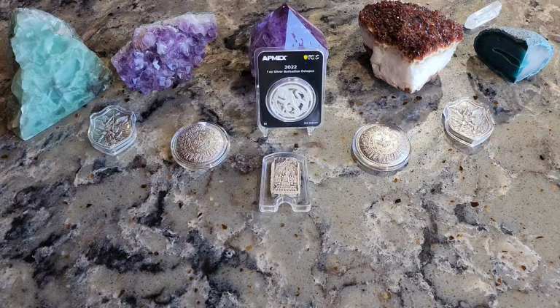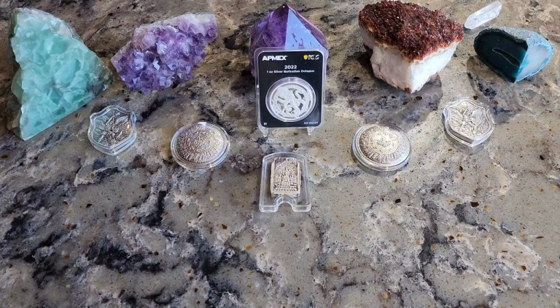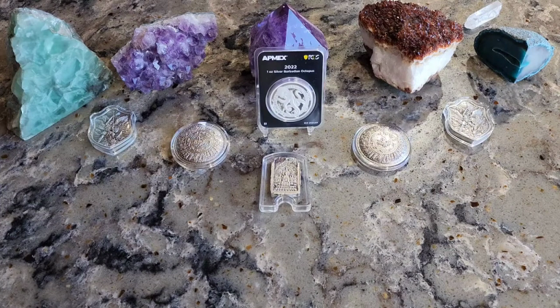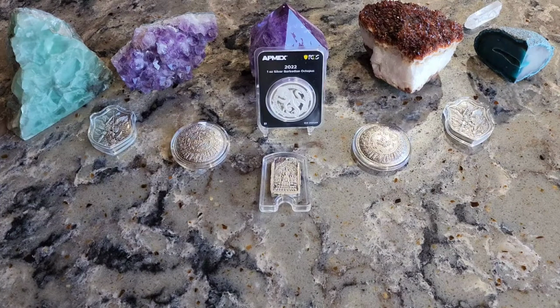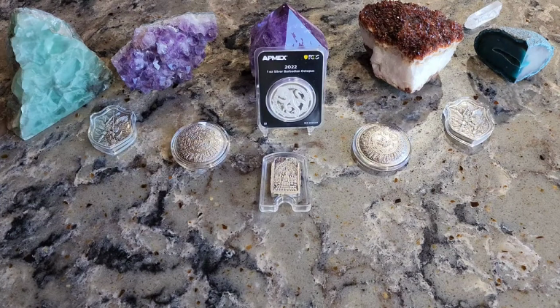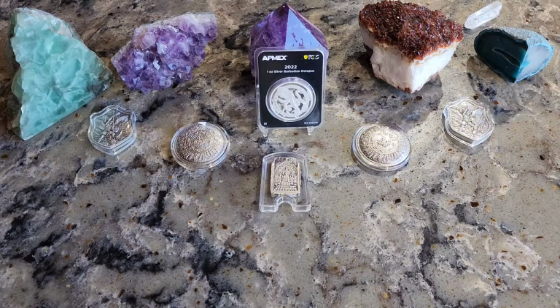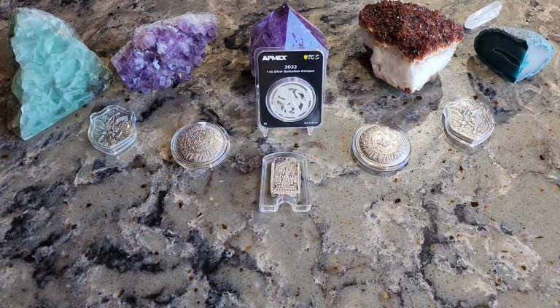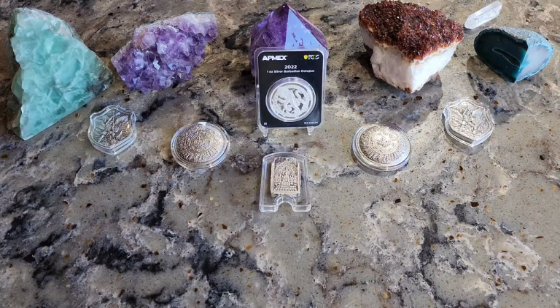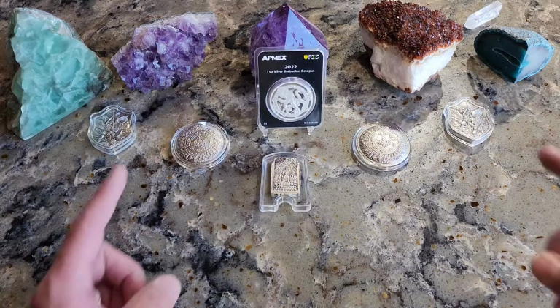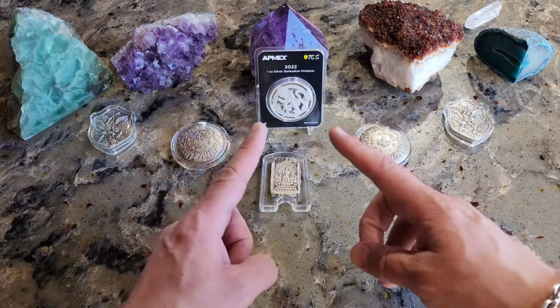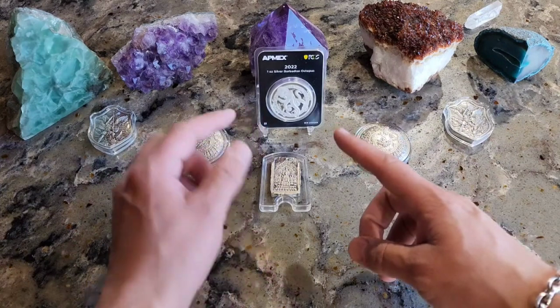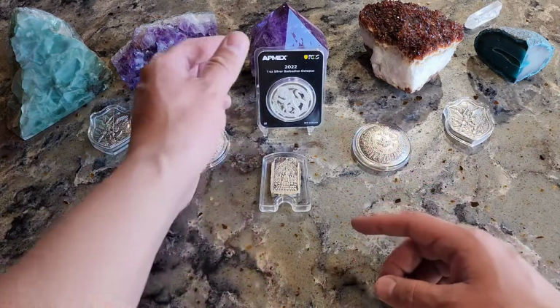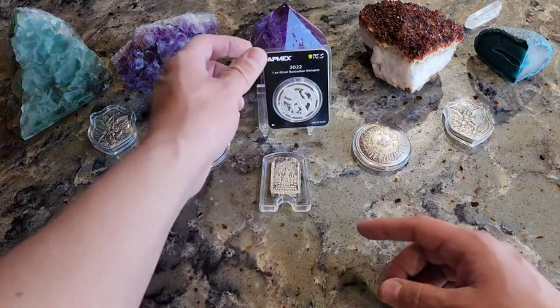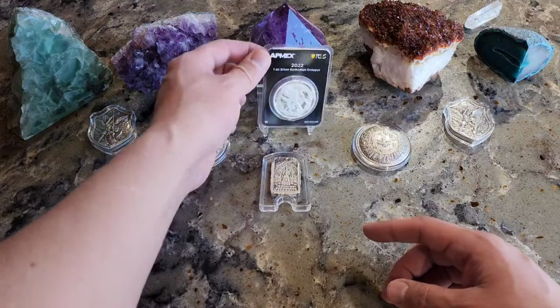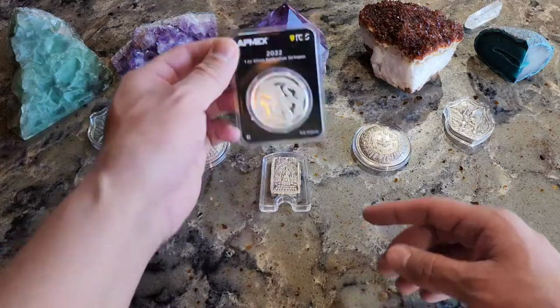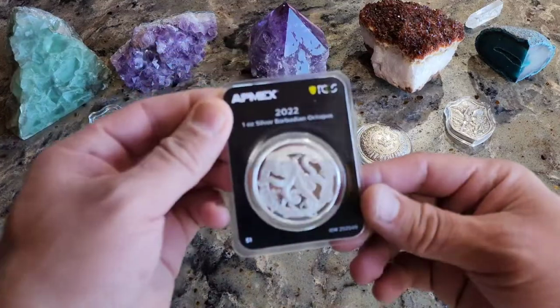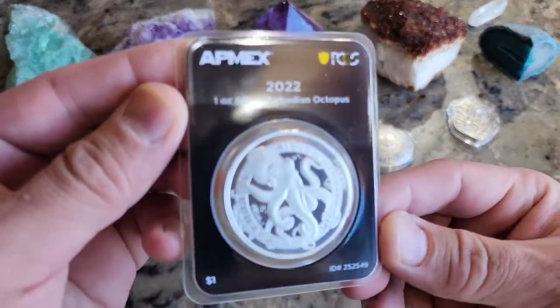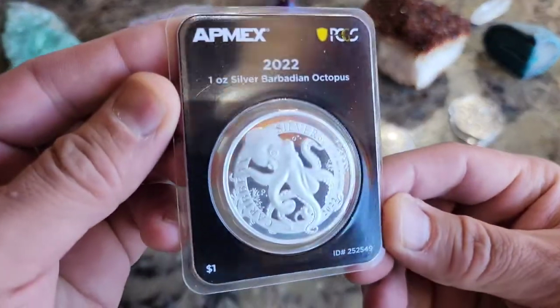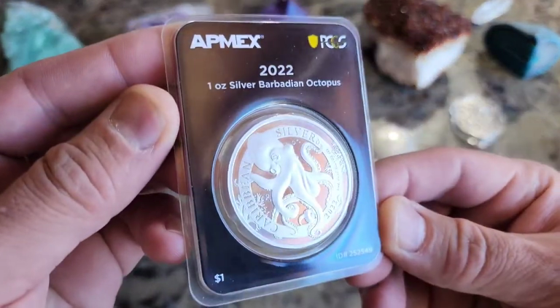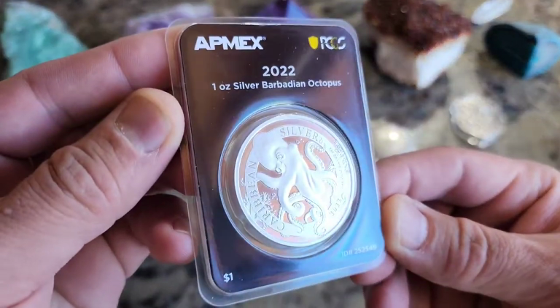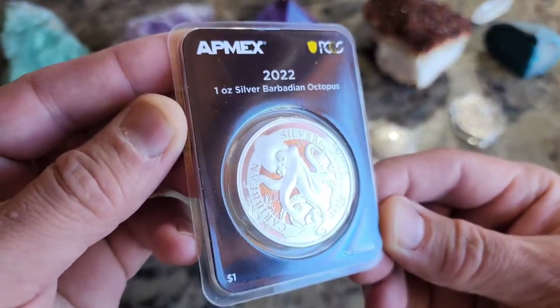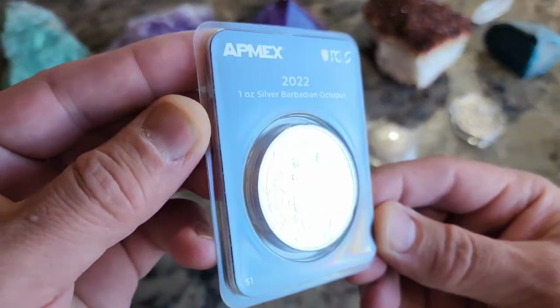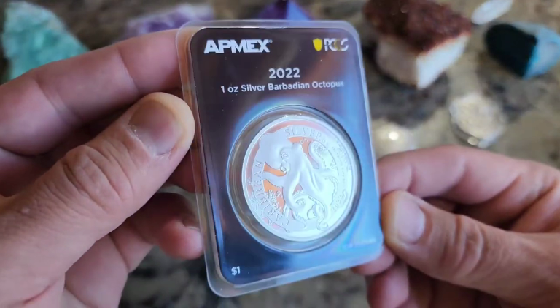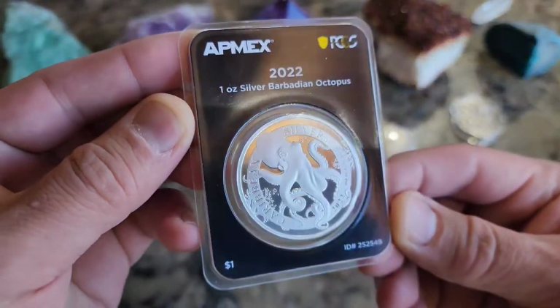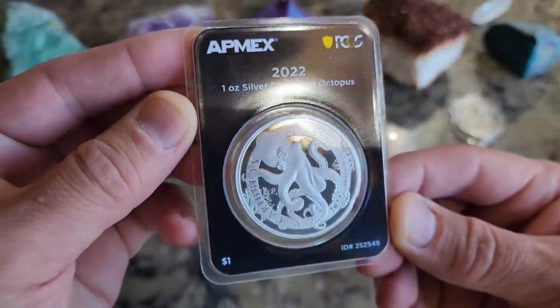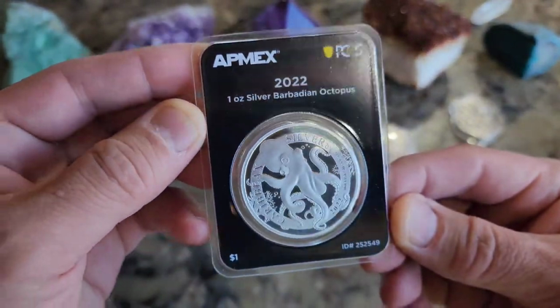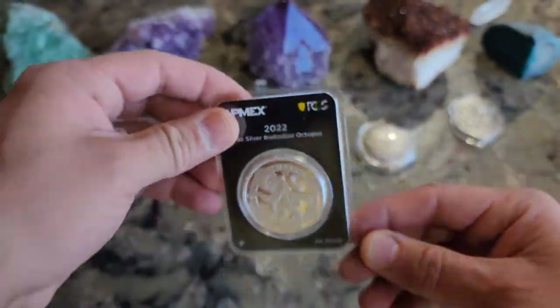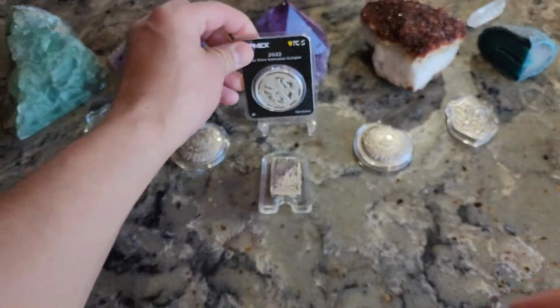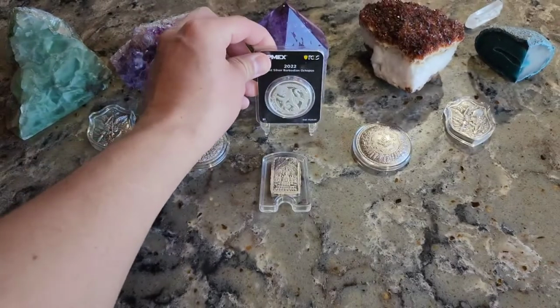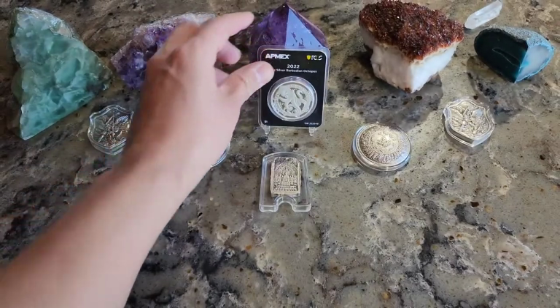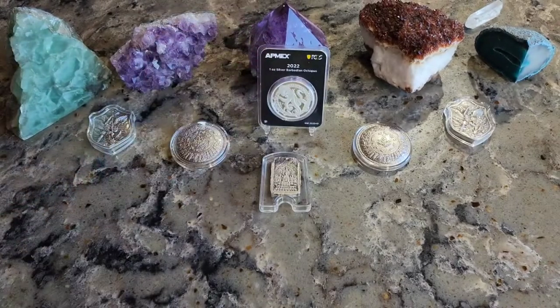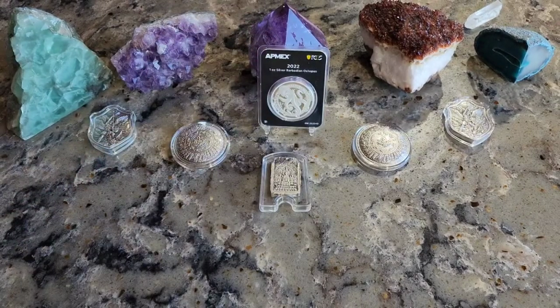Welcome everybody, it's Wild West Stacker. I hope you're having a great day, and if you can see, we've got some 2022, and we're going to try to go over all the coins, at least the ones that I've picked up for this year. Sit back and enjoy.